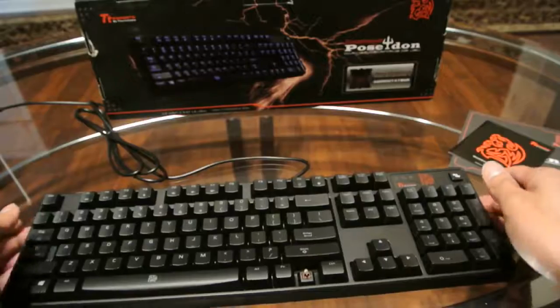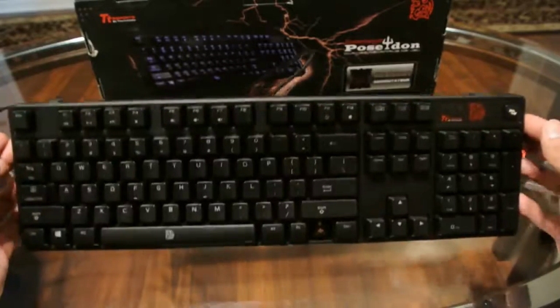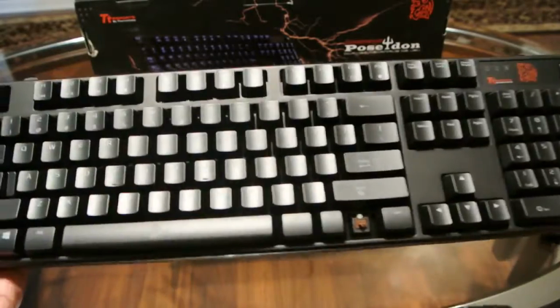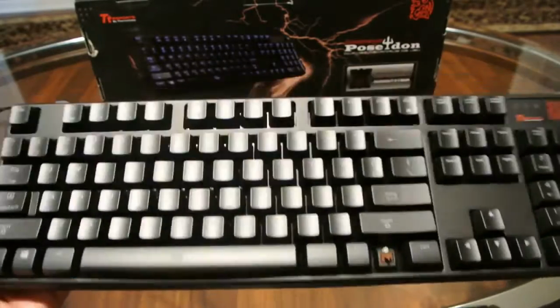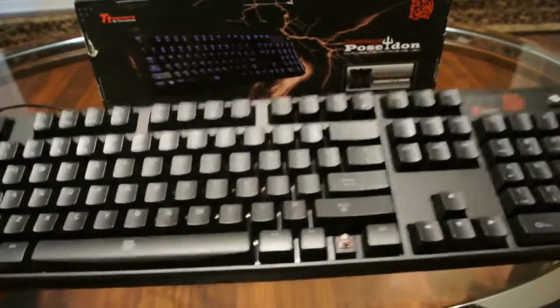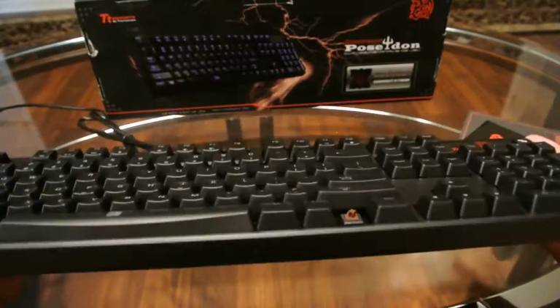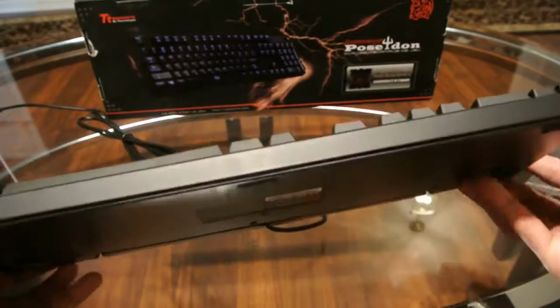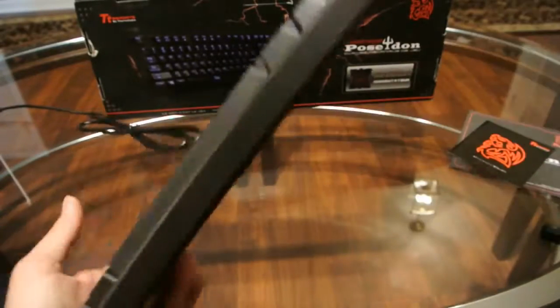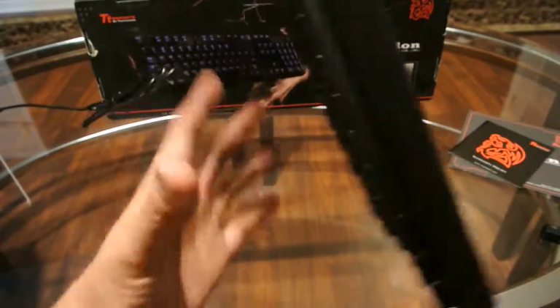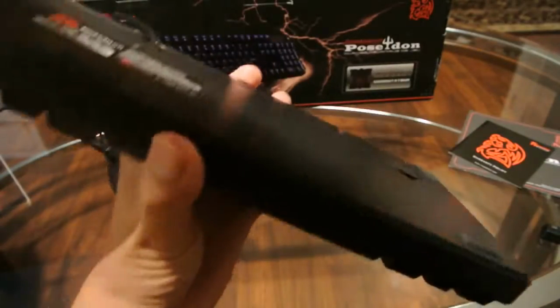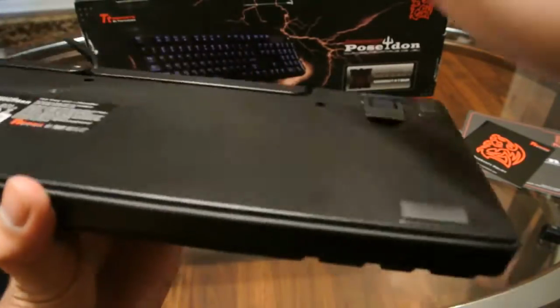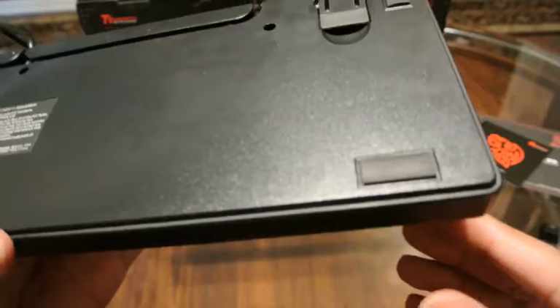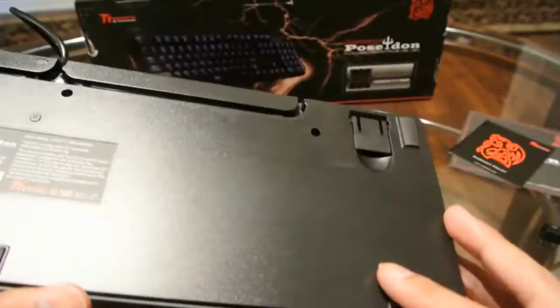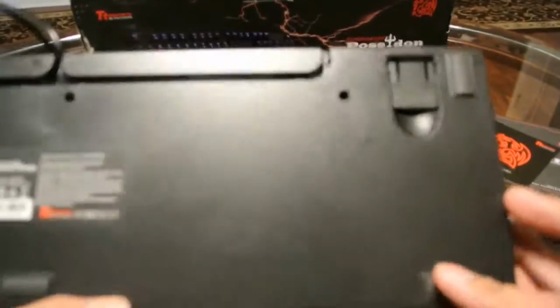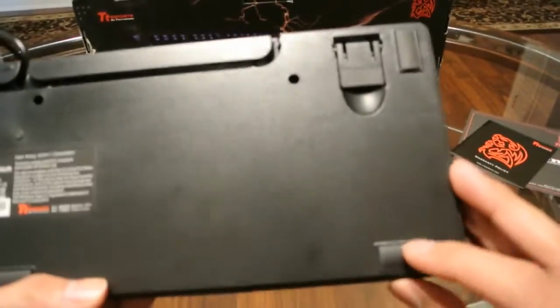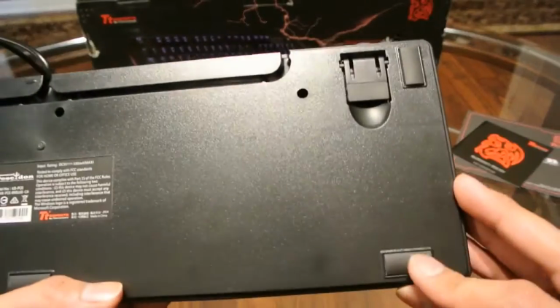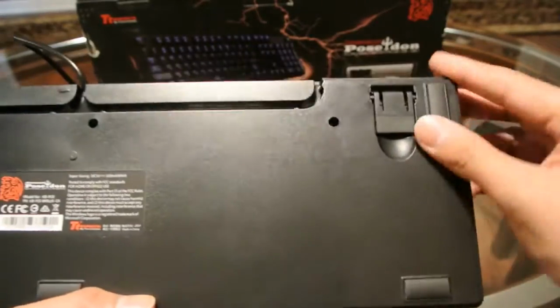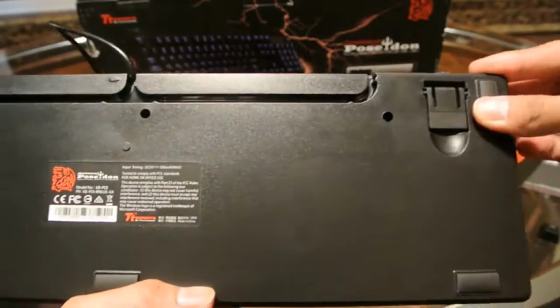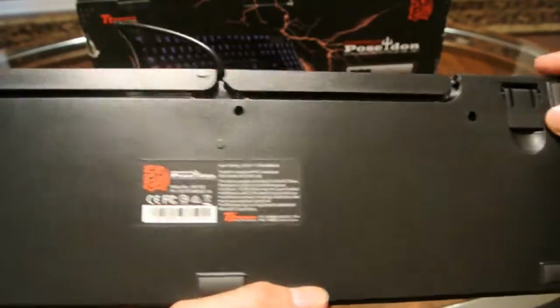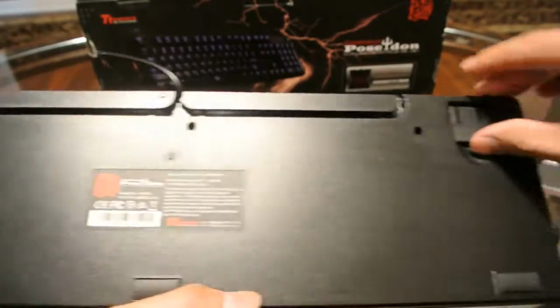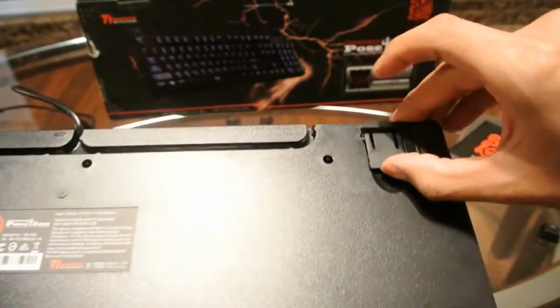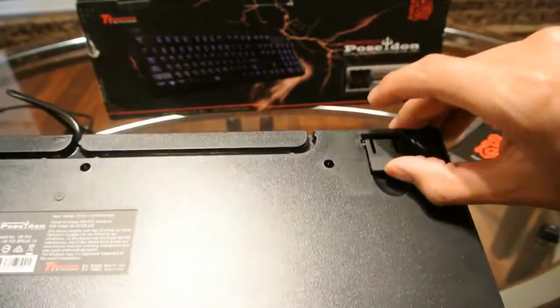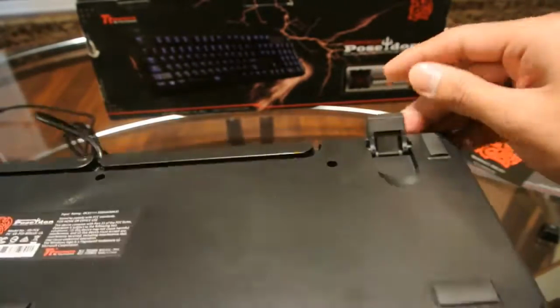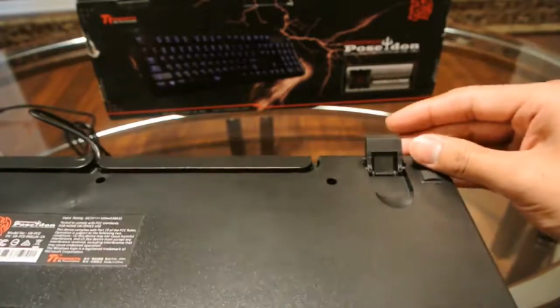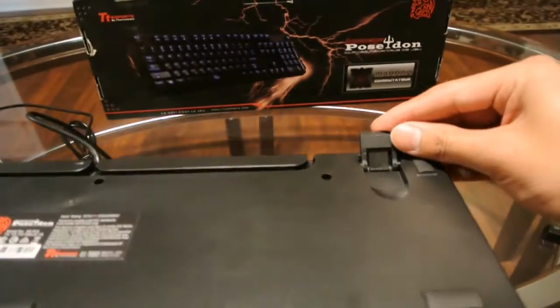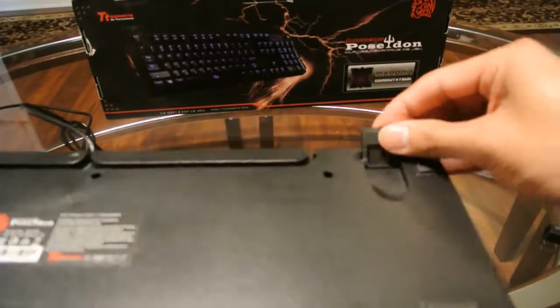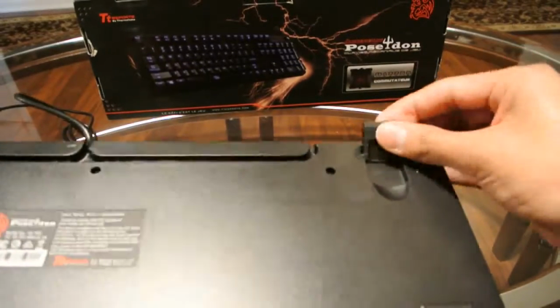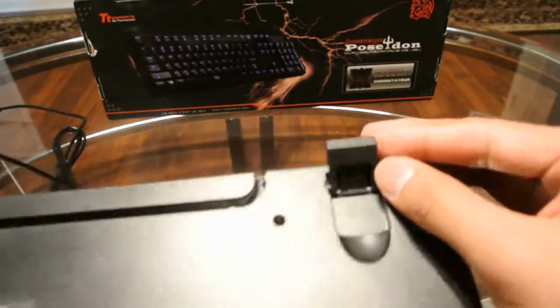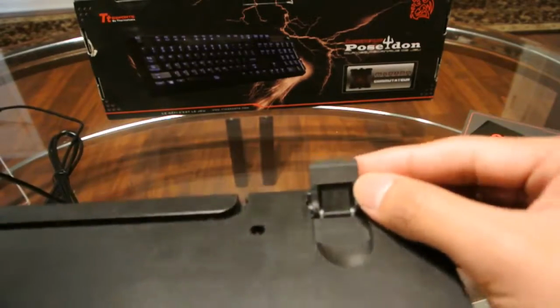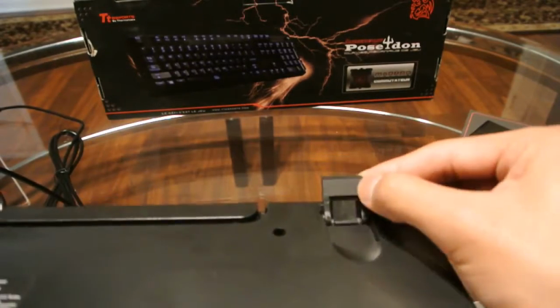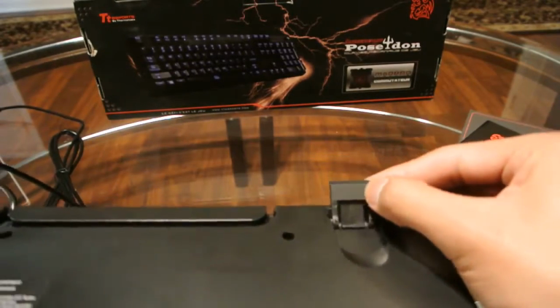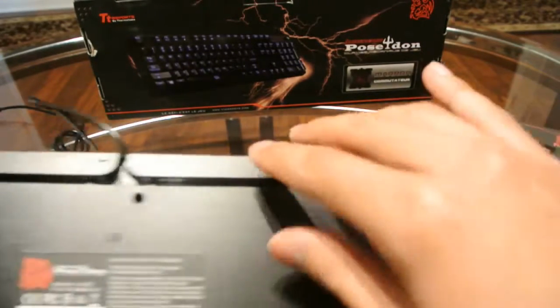Here's the keyboard itself. It's fairly heavy — it is mechanical. We have some rubber stops on the bottom here to prevent it from sliding. It also has its little foot so it can stand up, with rubber grommets also at the bottom.